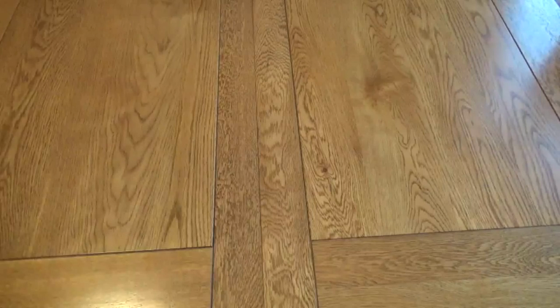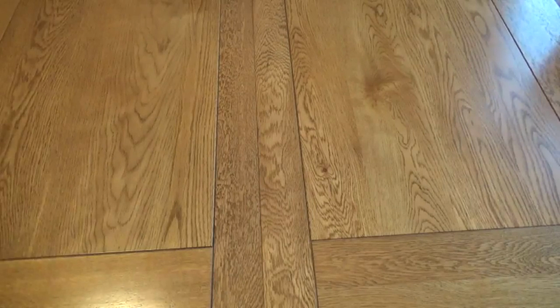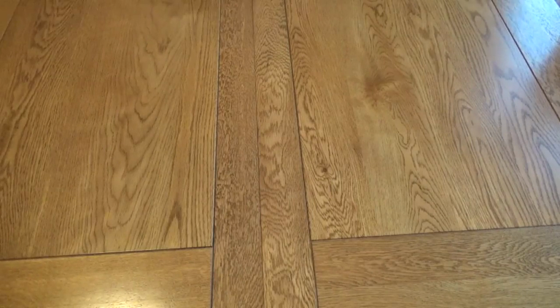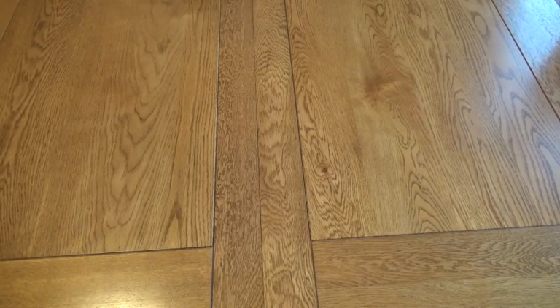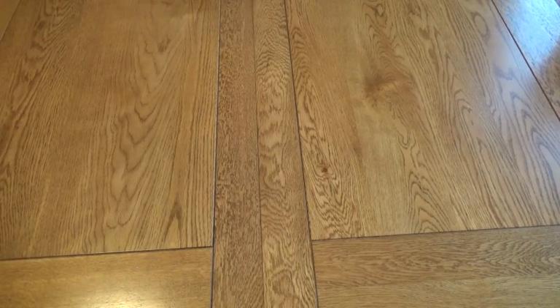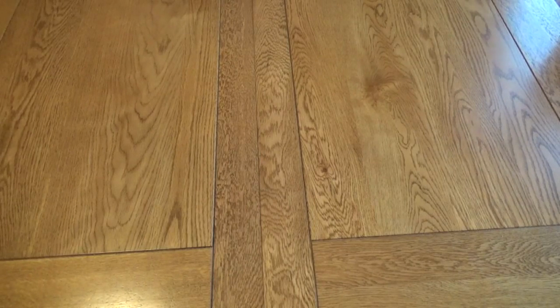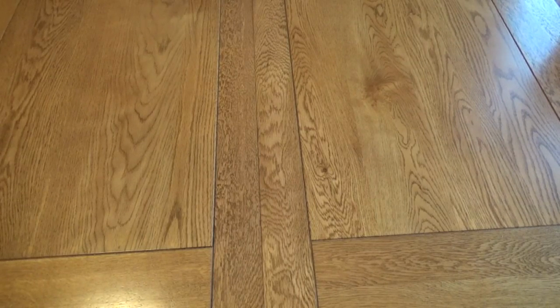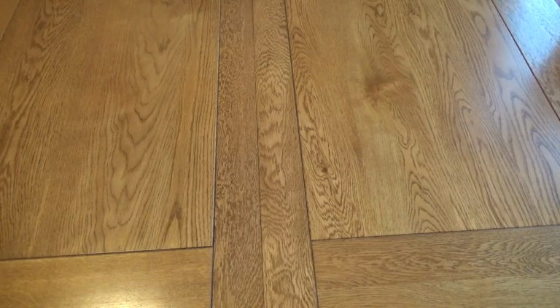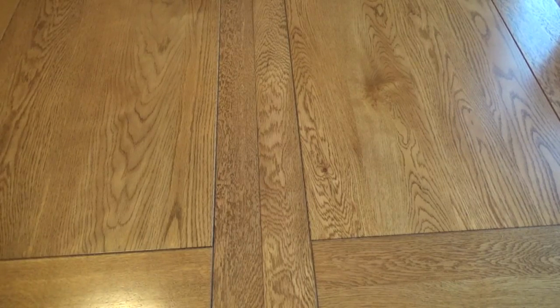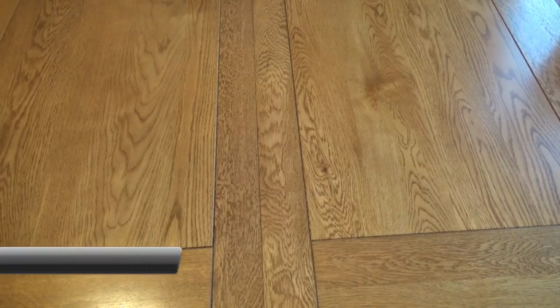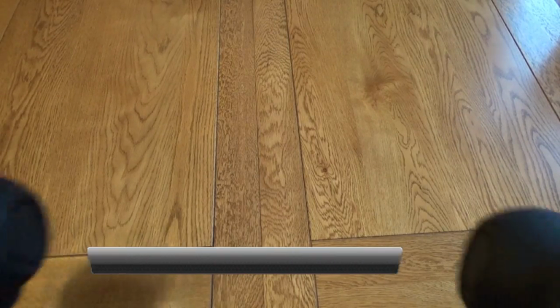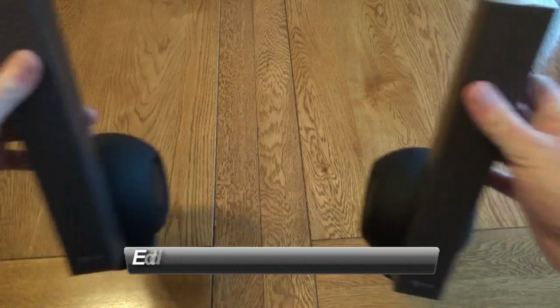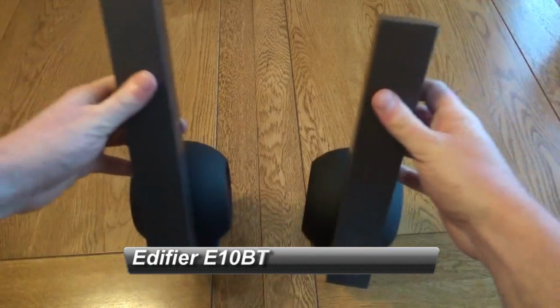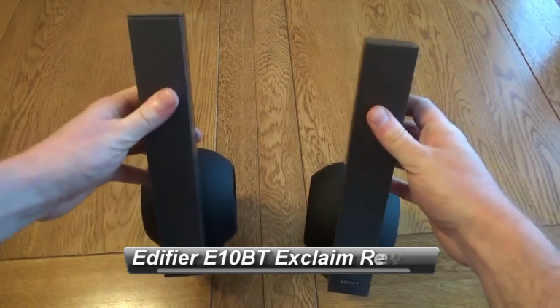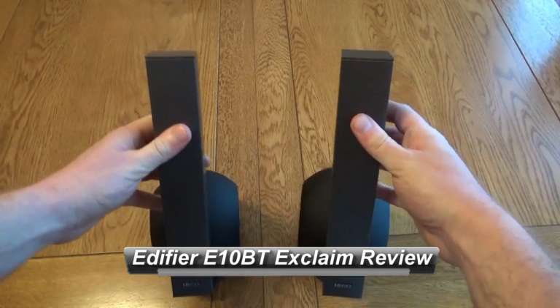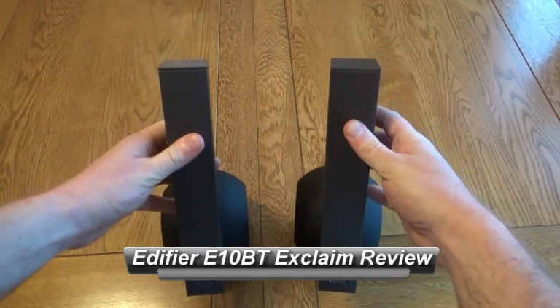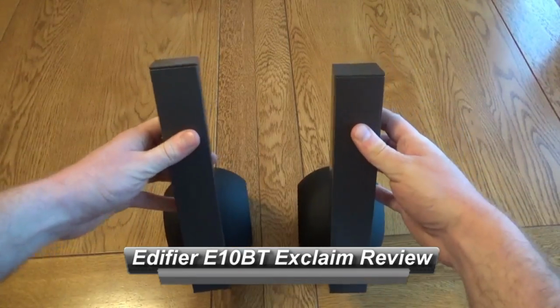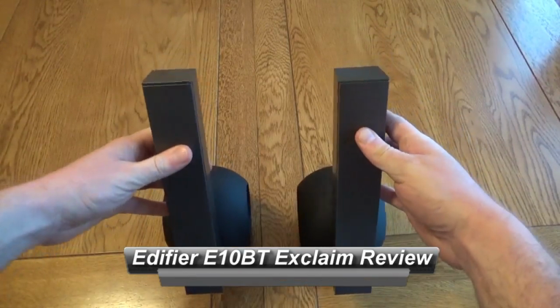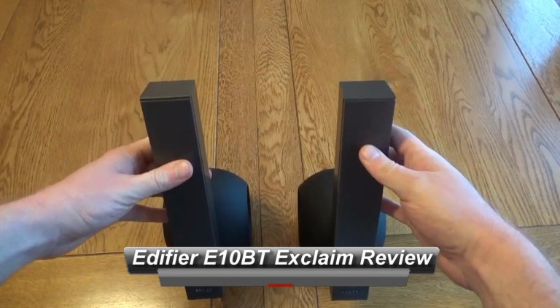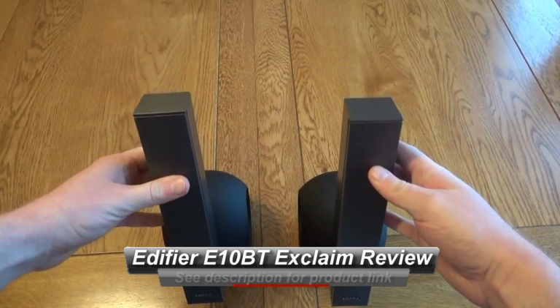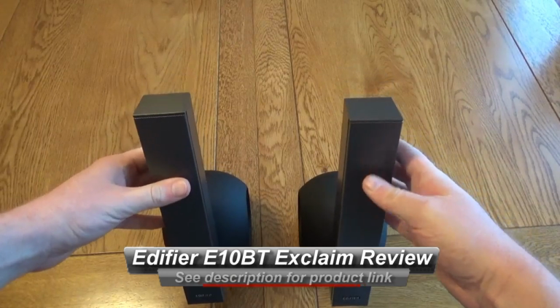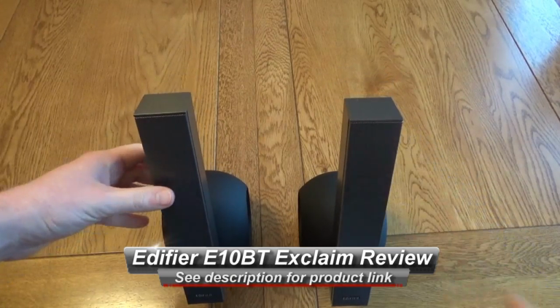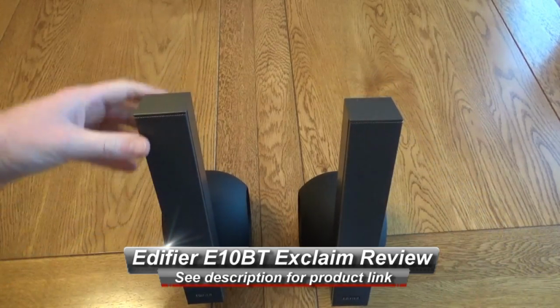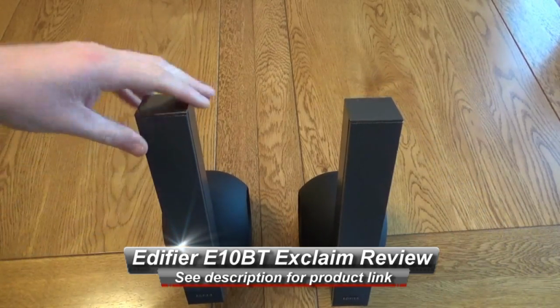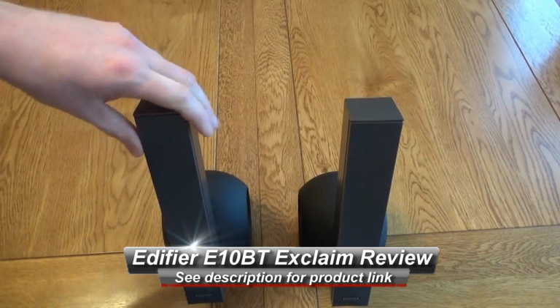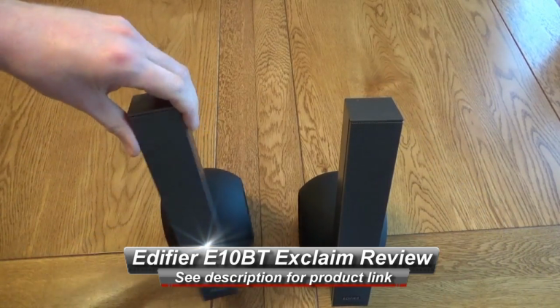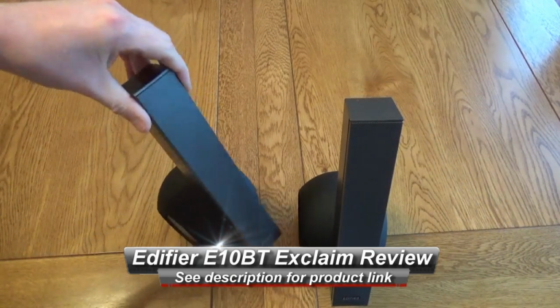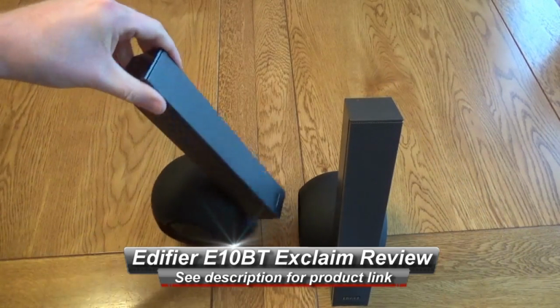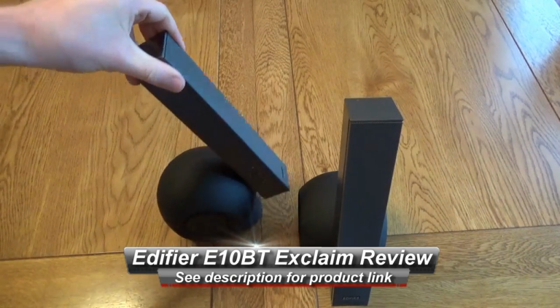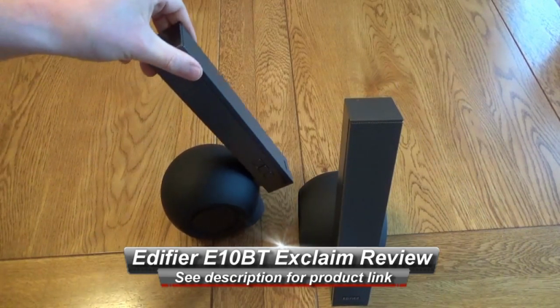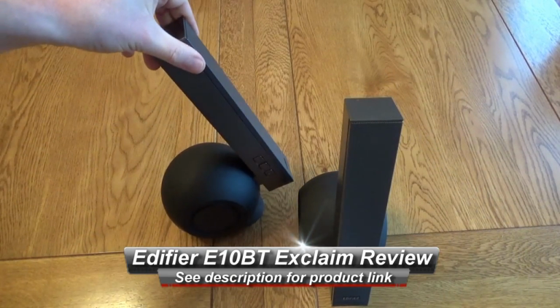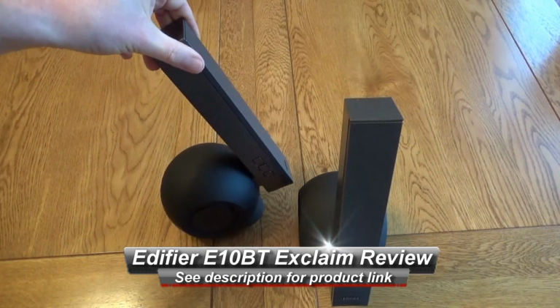Hello, this is a quick look at the Edifier E10BT Exclaim Bluetooth speakers. This is a really nice pair of Bluetooth speakers, suitable for use with a PC or a laptop.